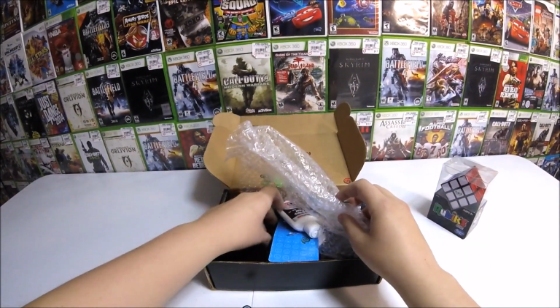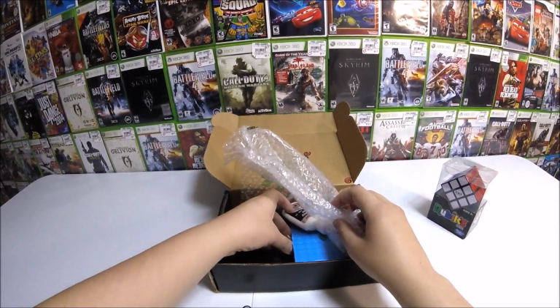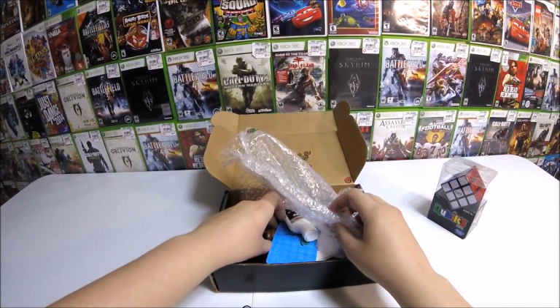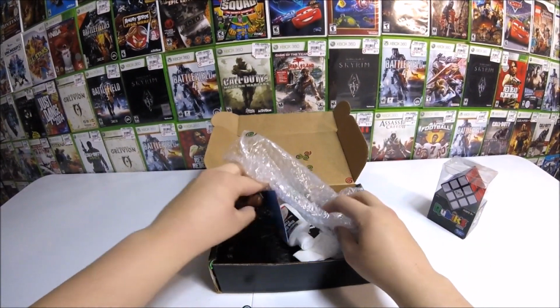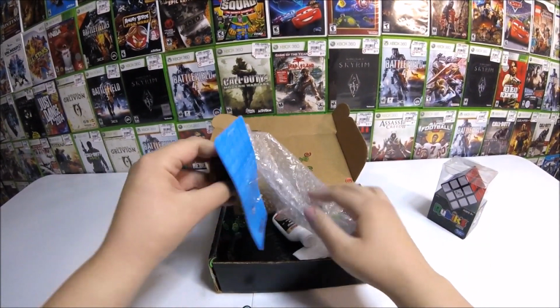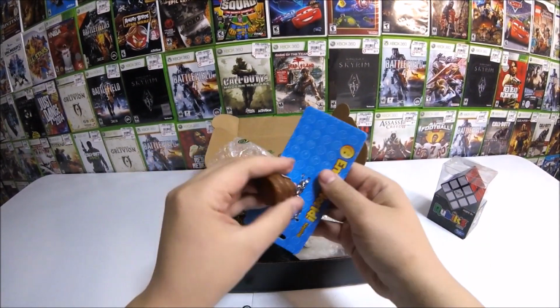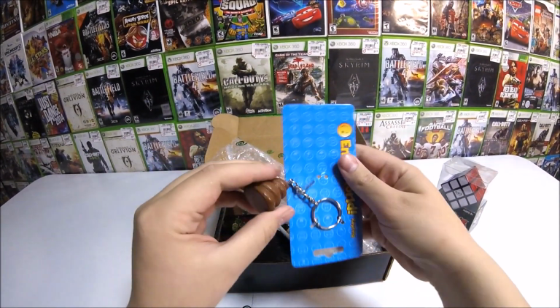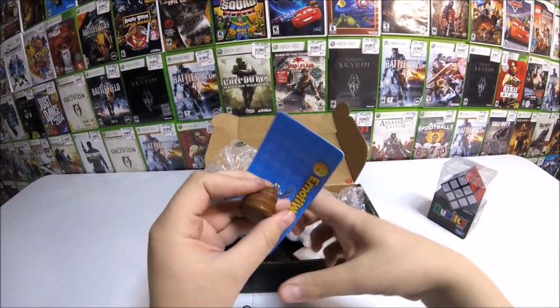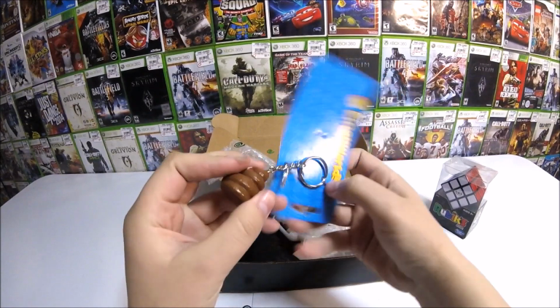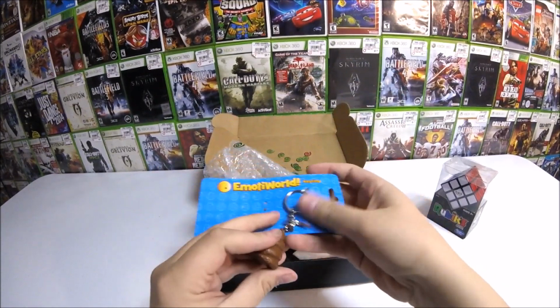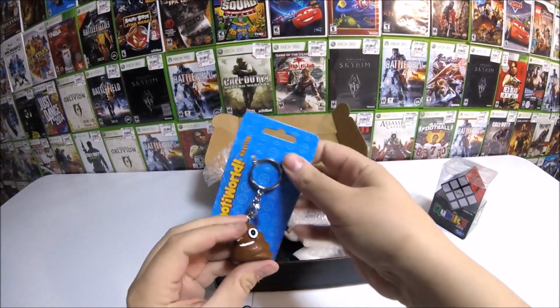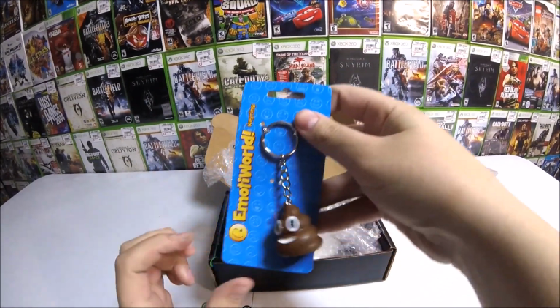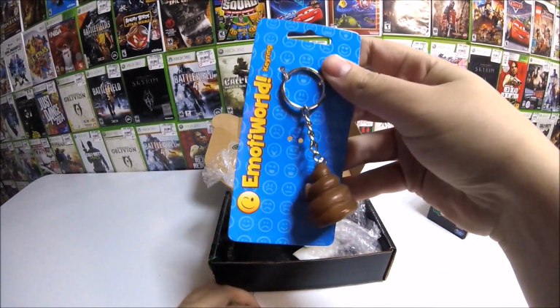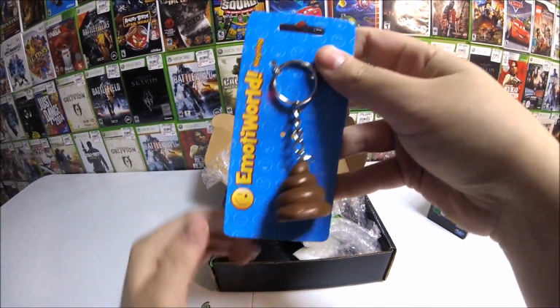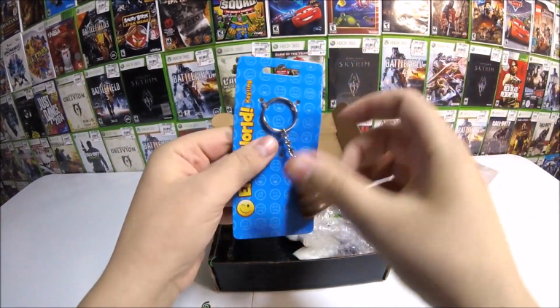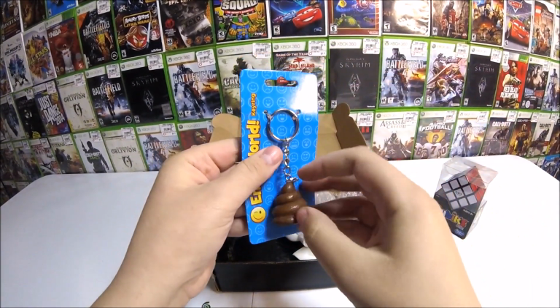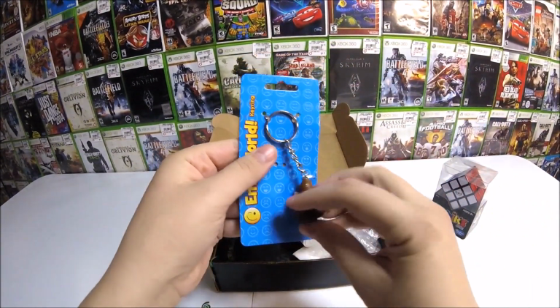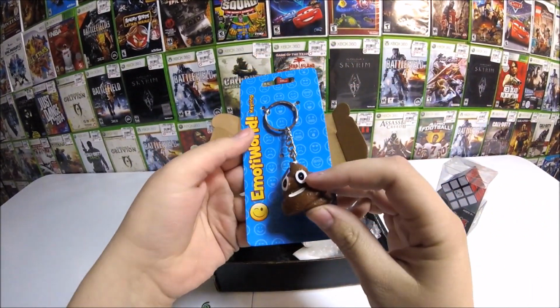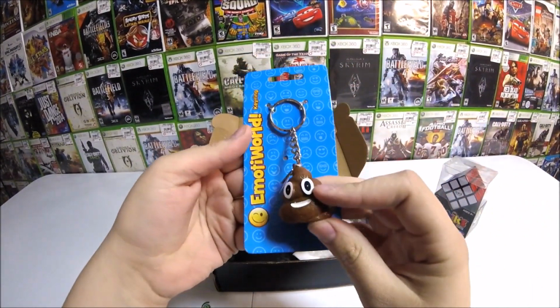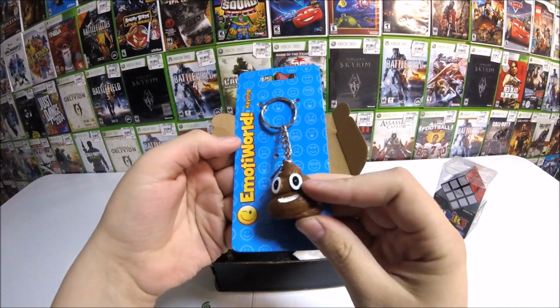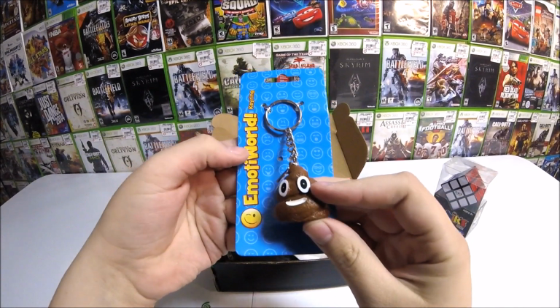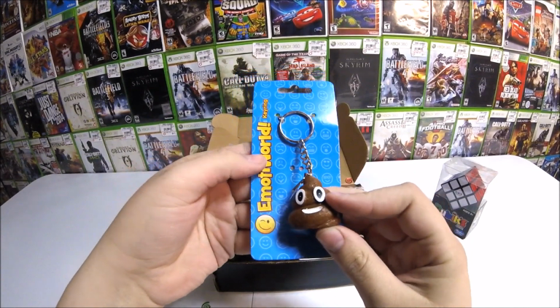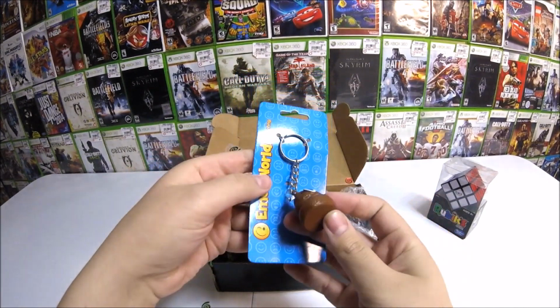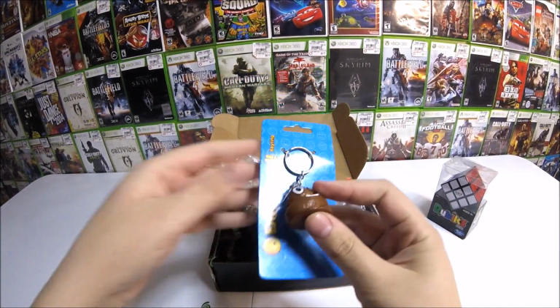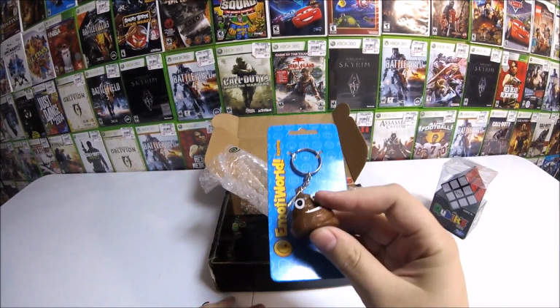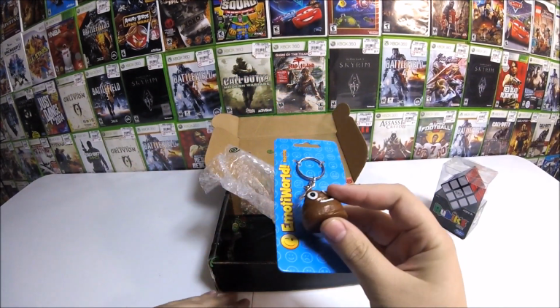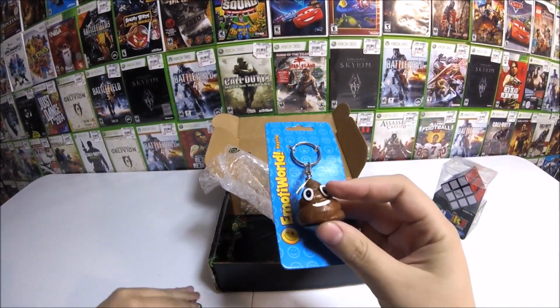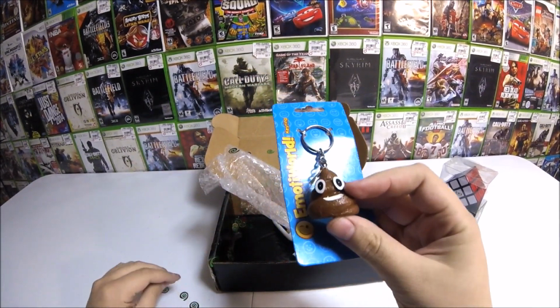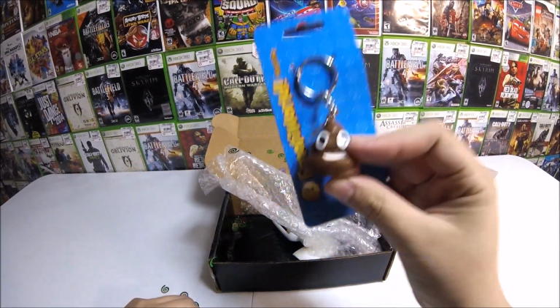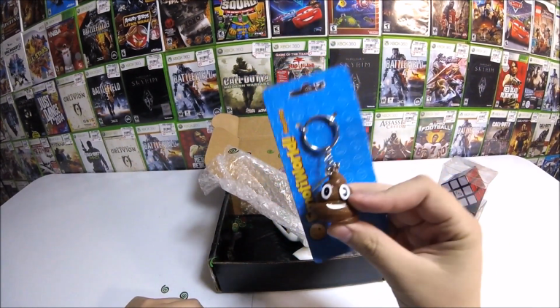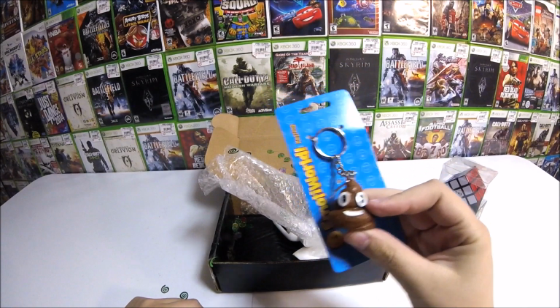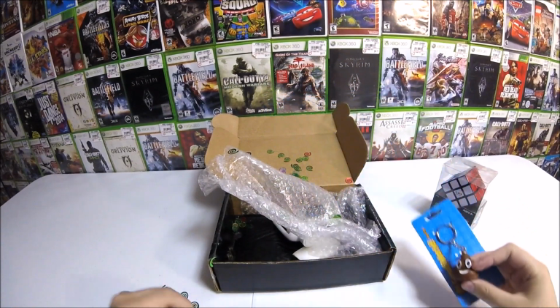Oh, speak of the devil. What did I say I was gonna get, guys? I got crap - actual crap, but you know, an emoji crap keychain. I said it before the video started I was gonna get crap, and there's my crap. I knew it was coming.